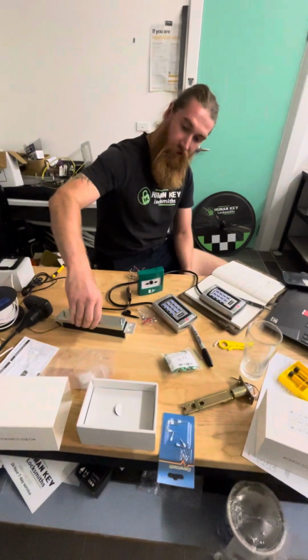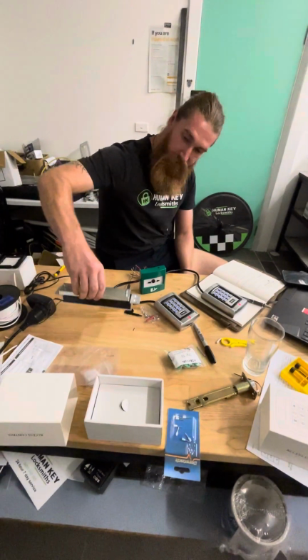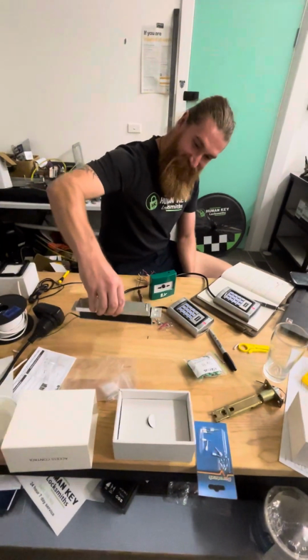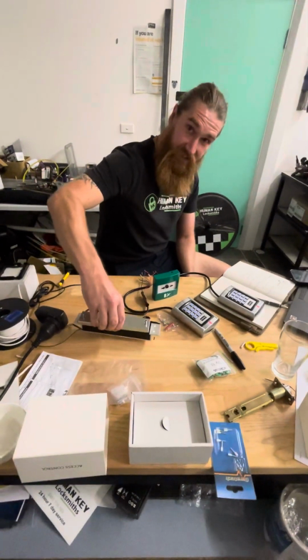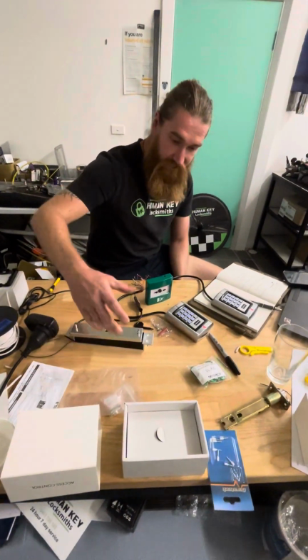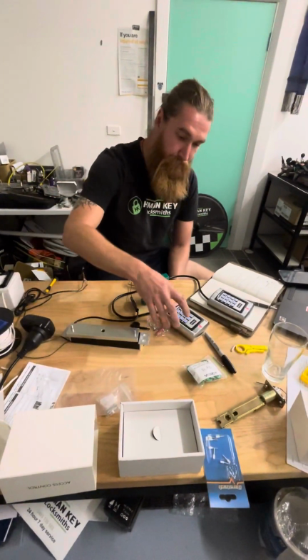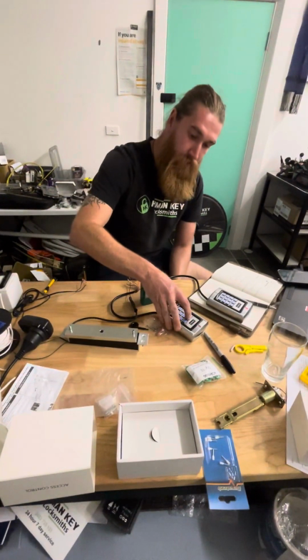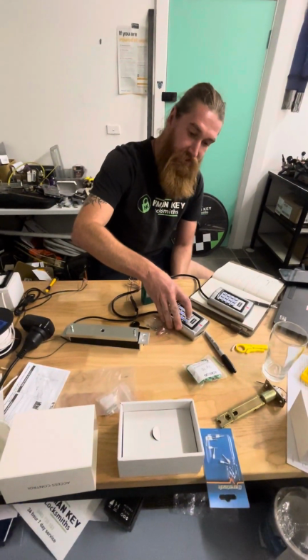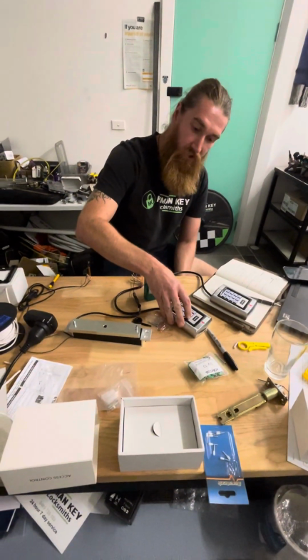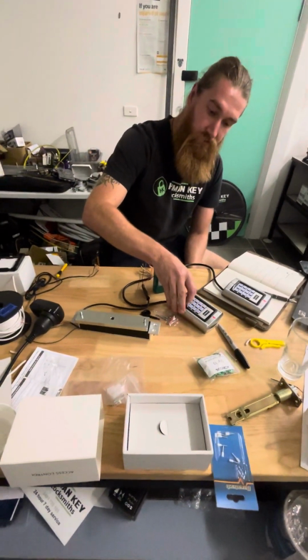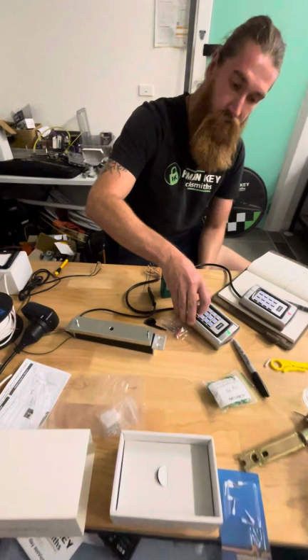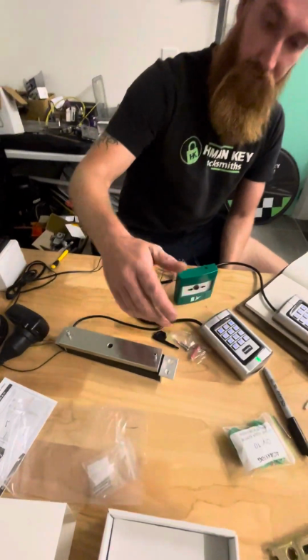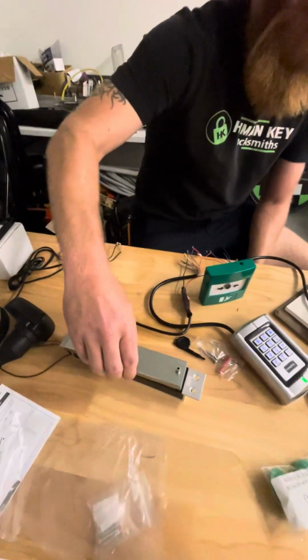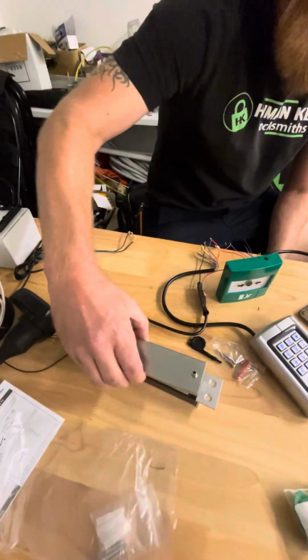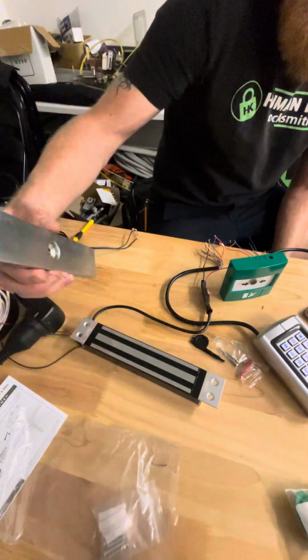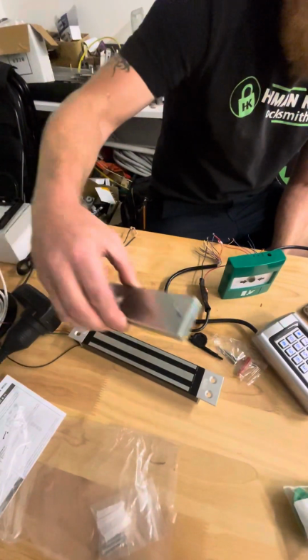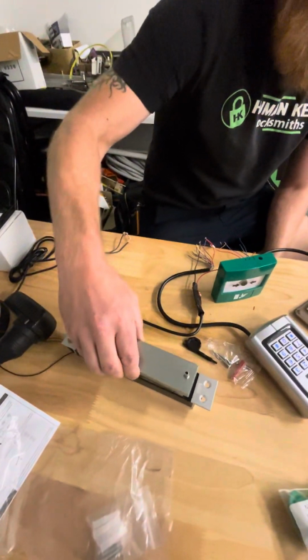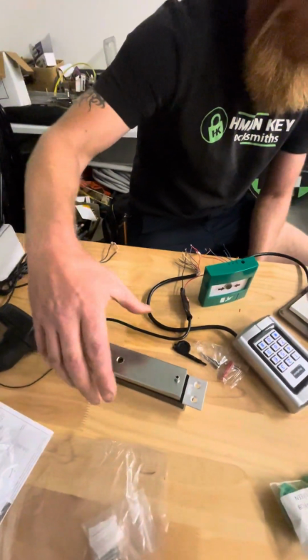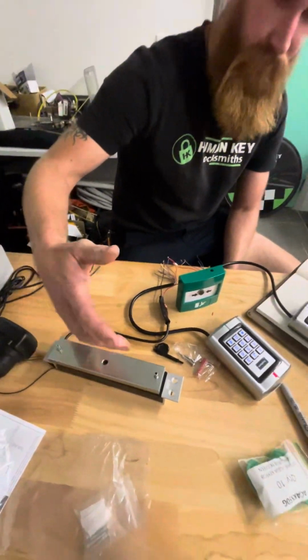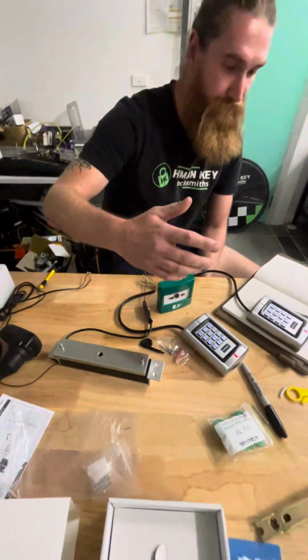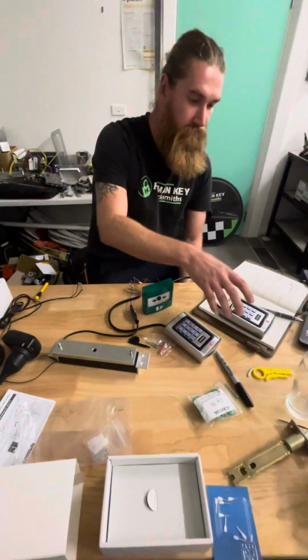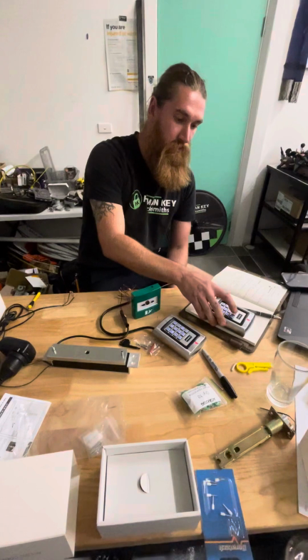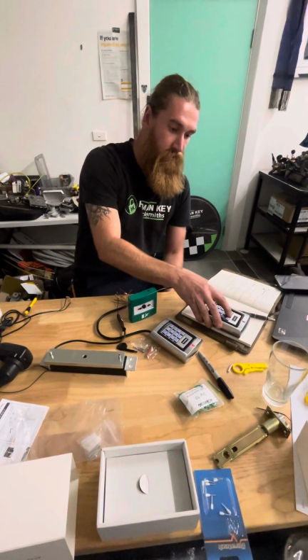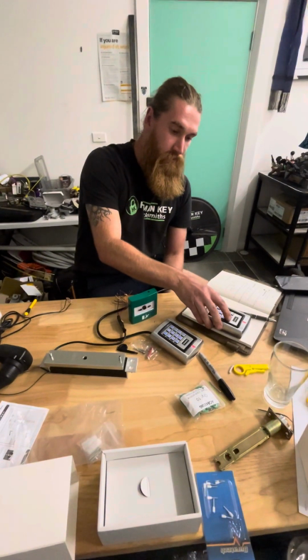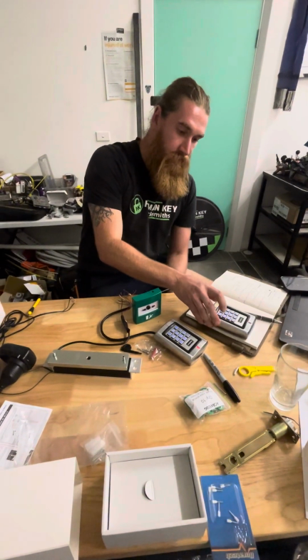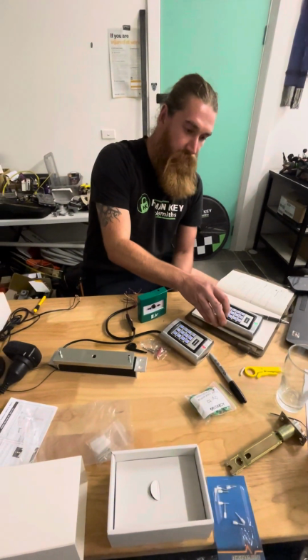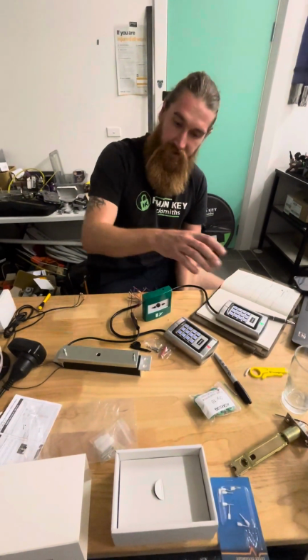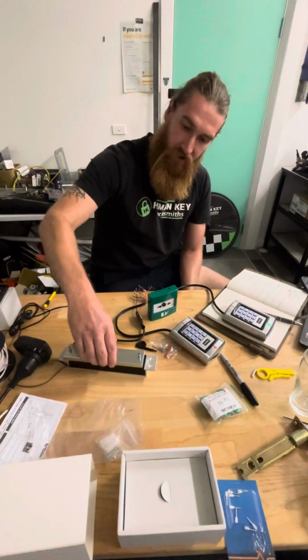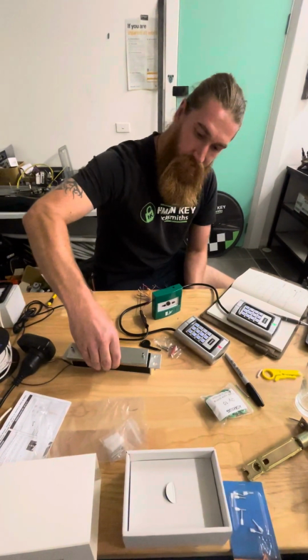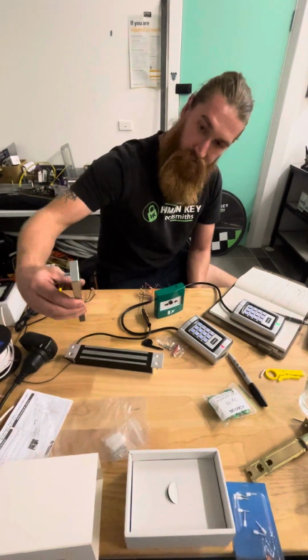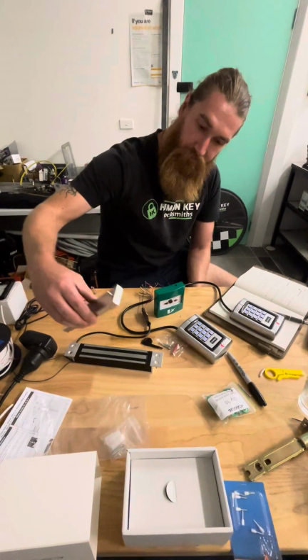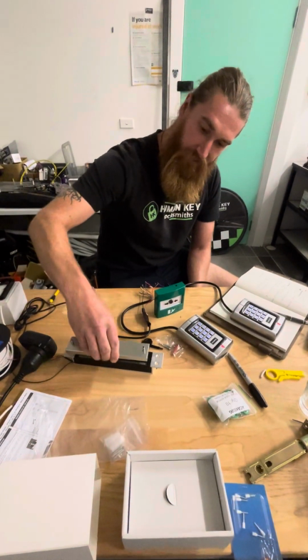At the current moment it's energized. Punching in the code on the first controller — comes off. Re-syncs back on. Same code on the other side — comes off again.